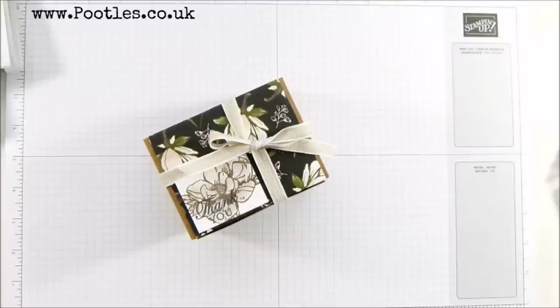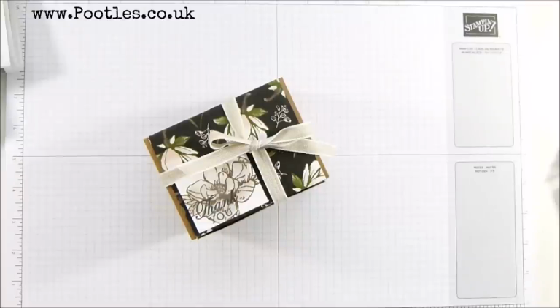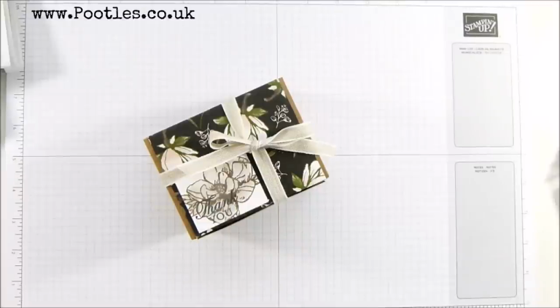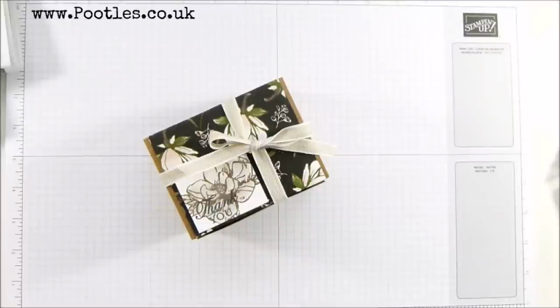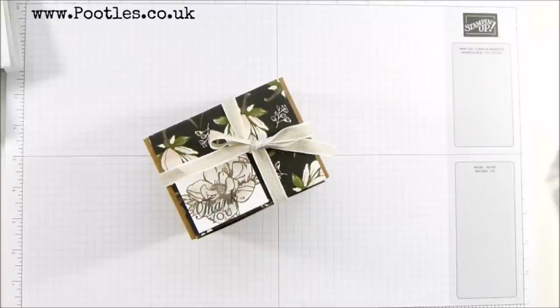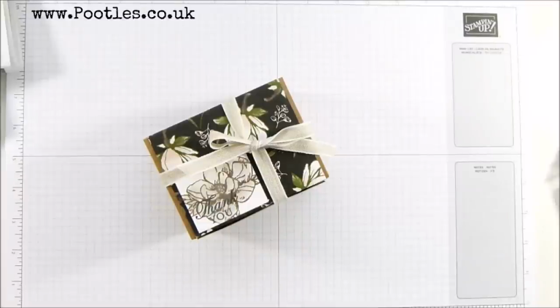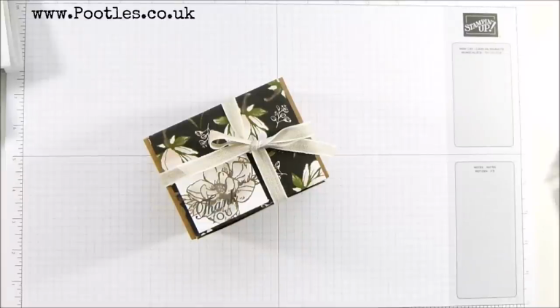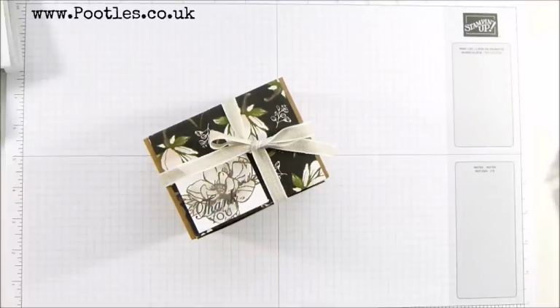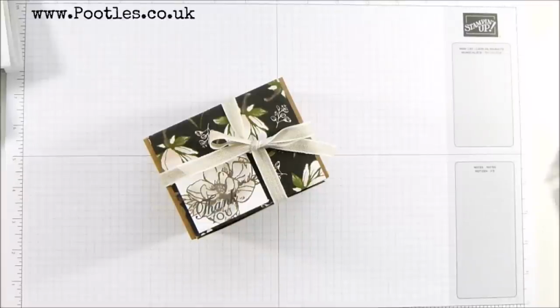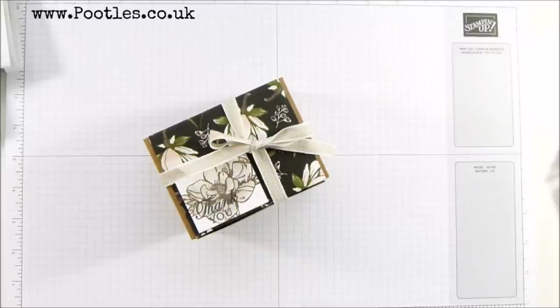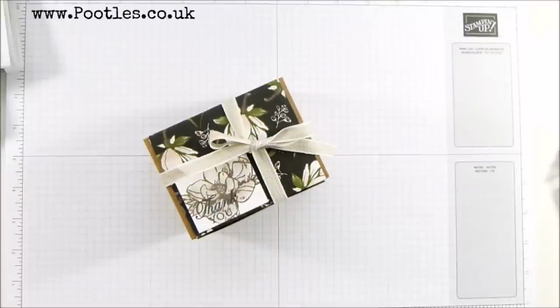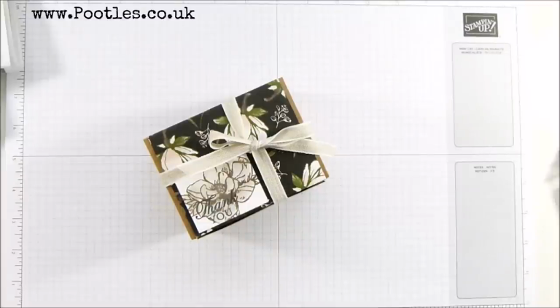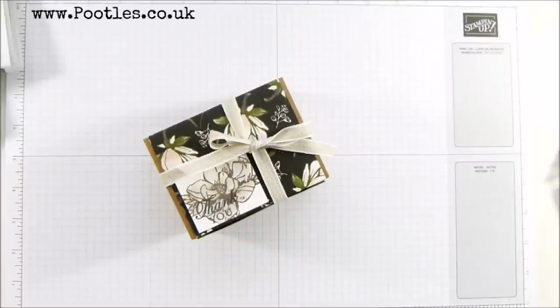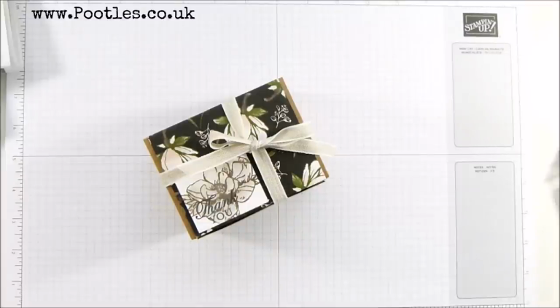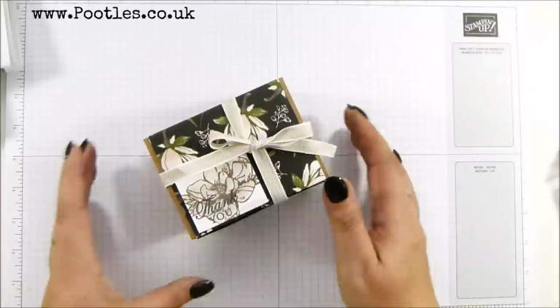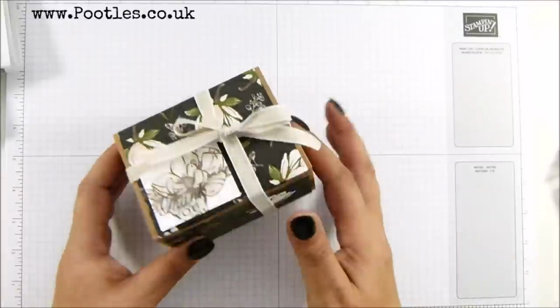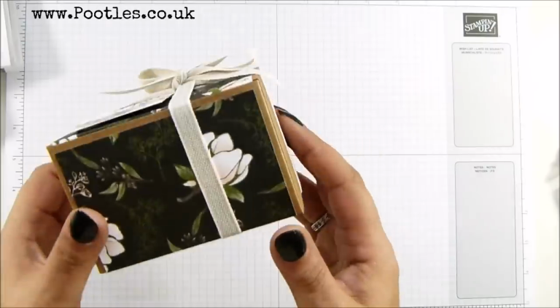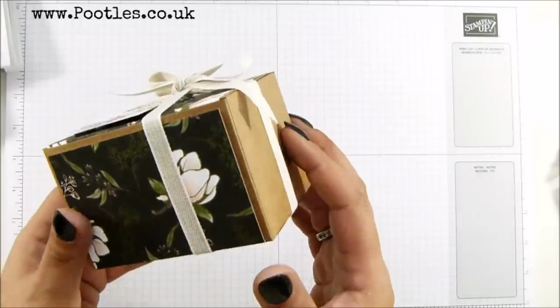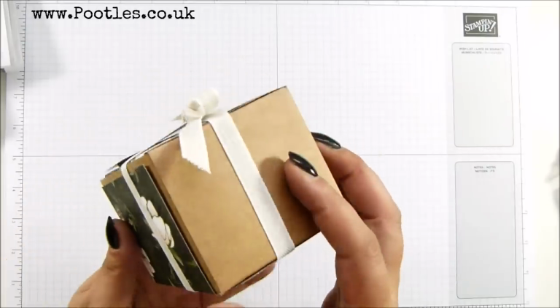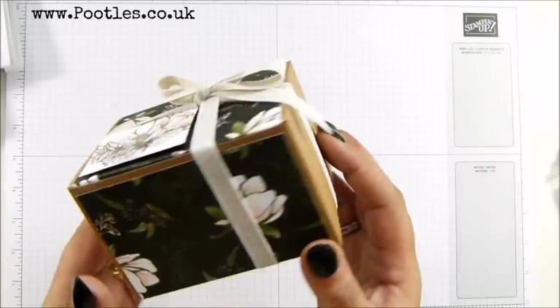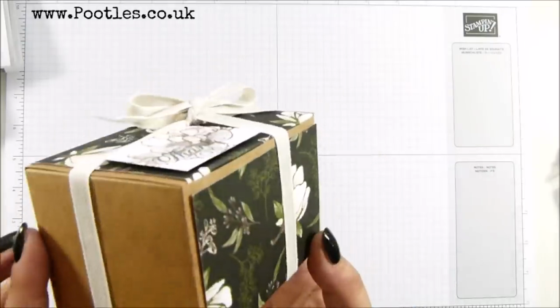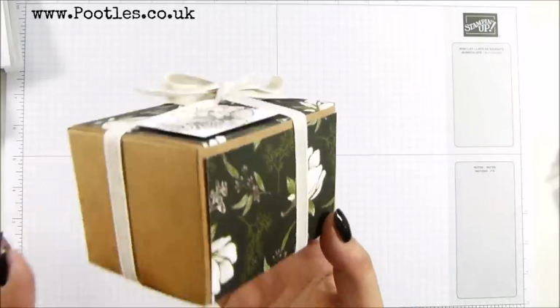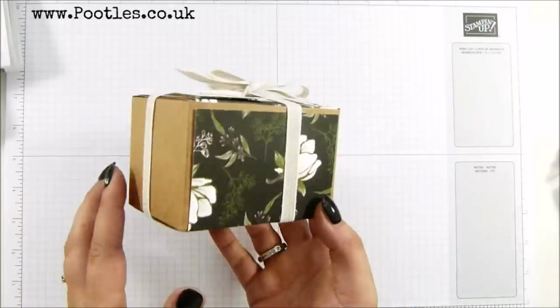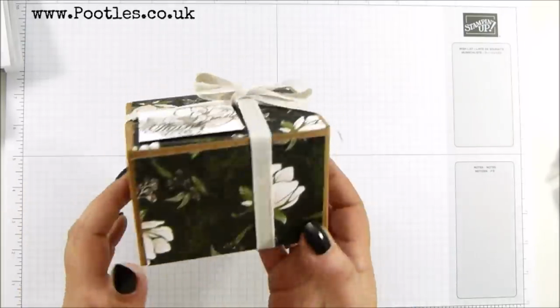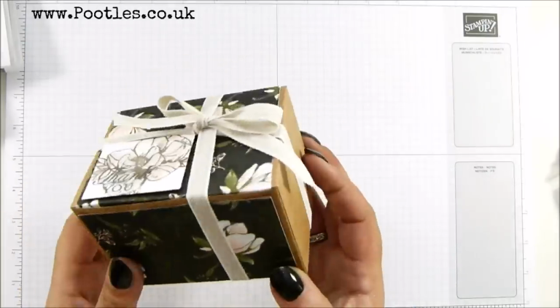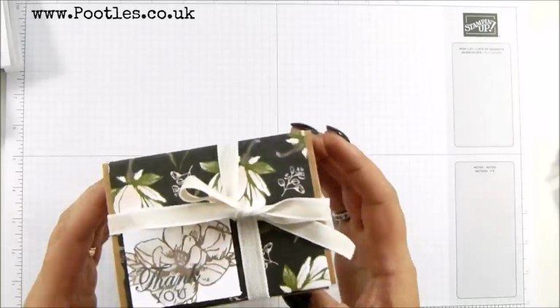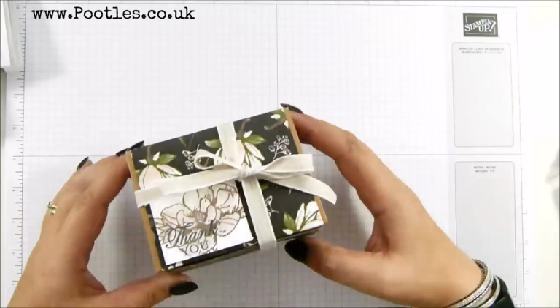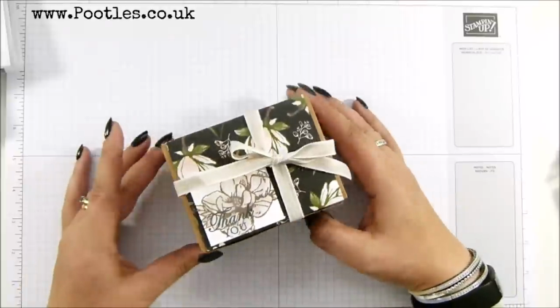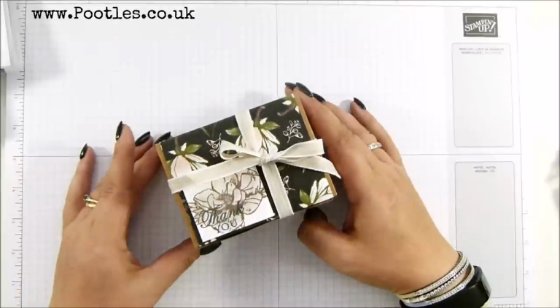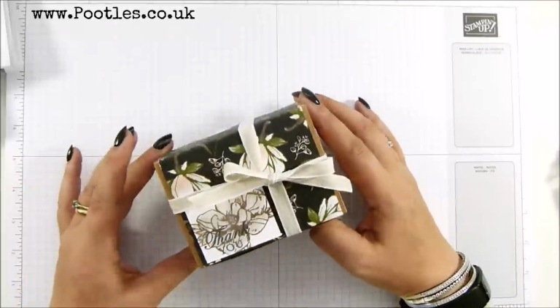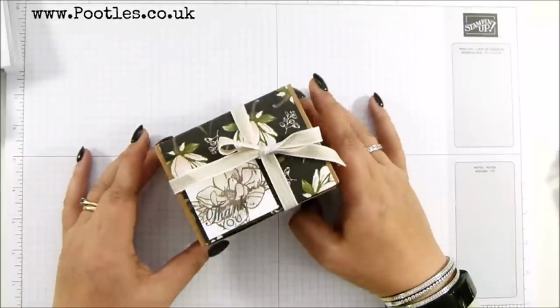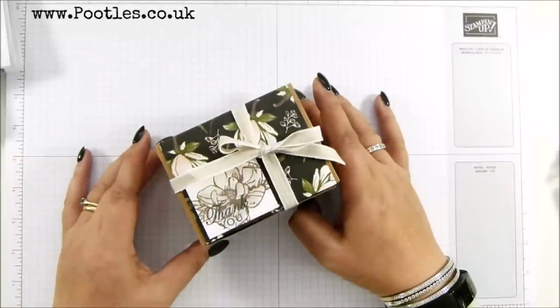Hi there, it's Sam from Pootles.co.uk. Thank you very much for joining me today. Today's project is this one, and it's a quick project for the new crafter.